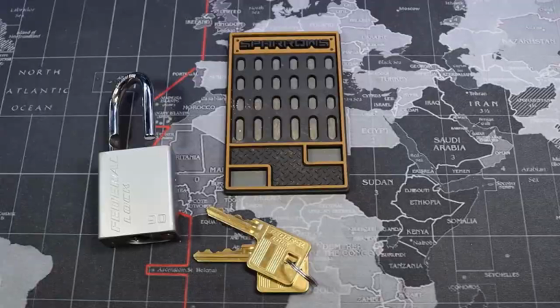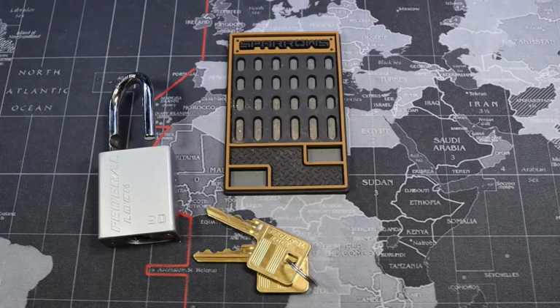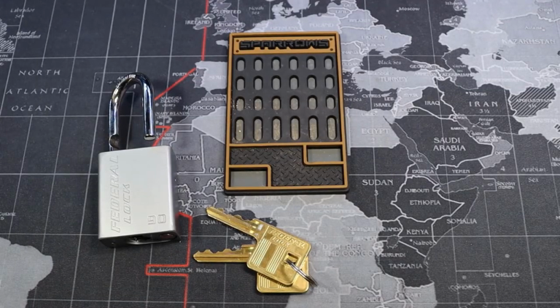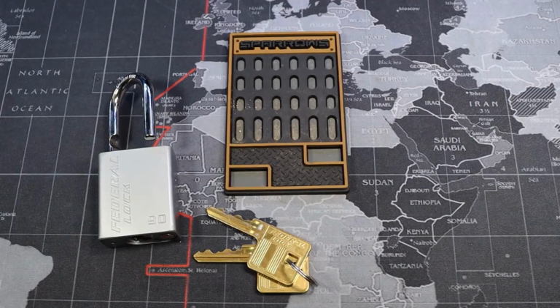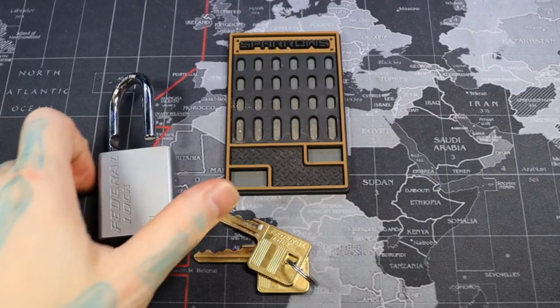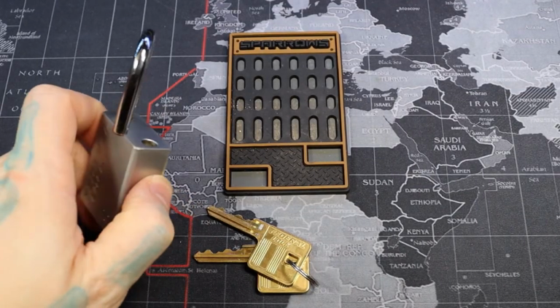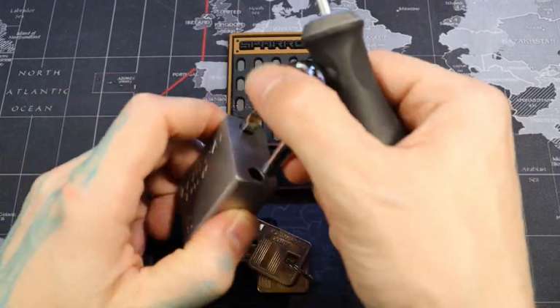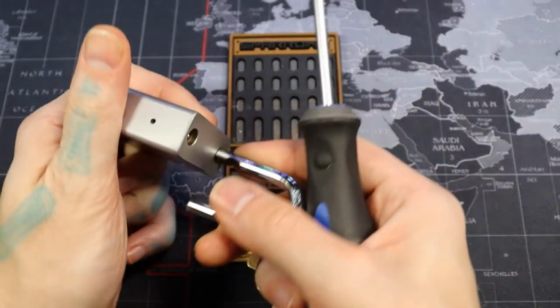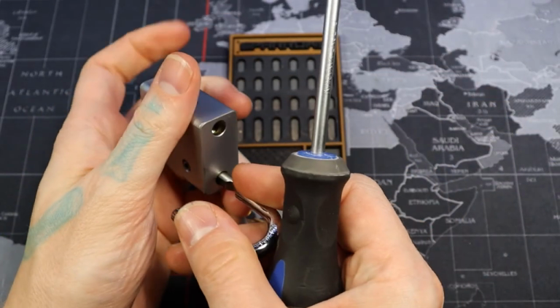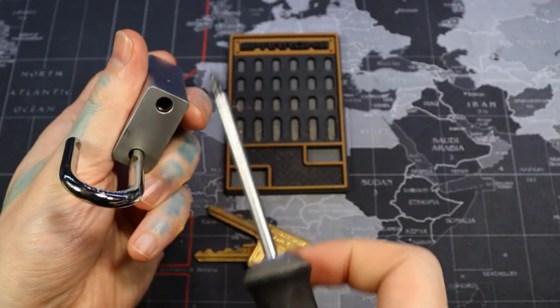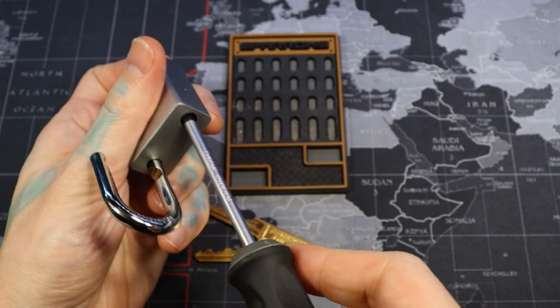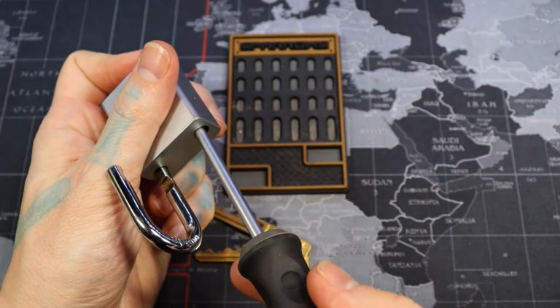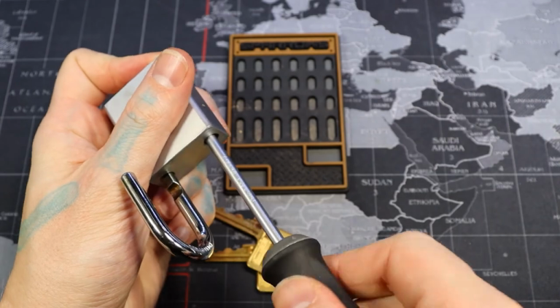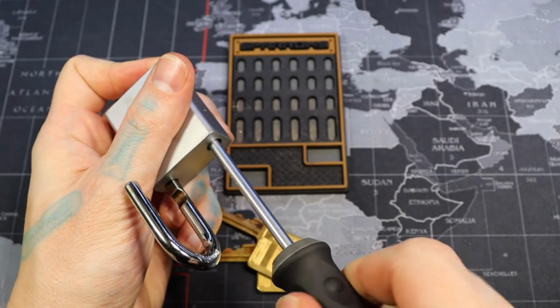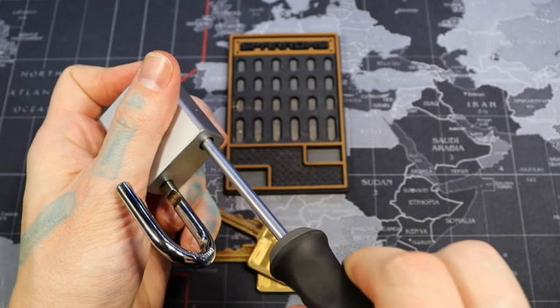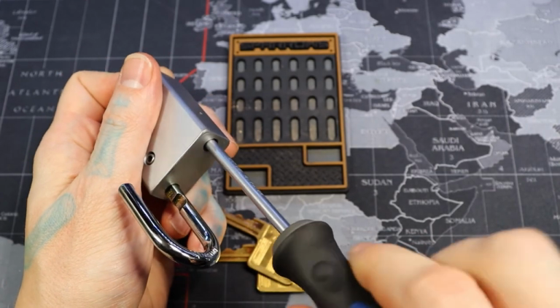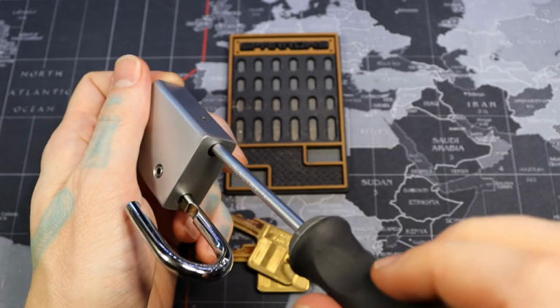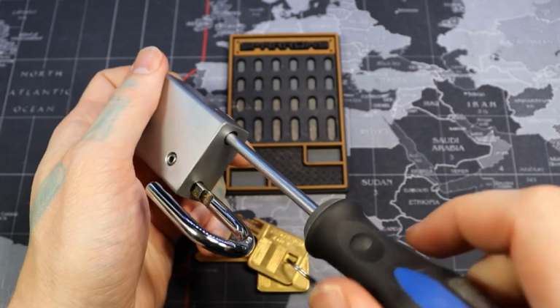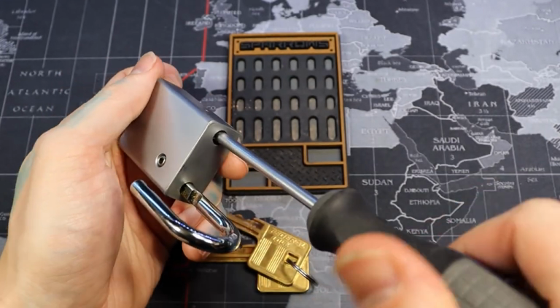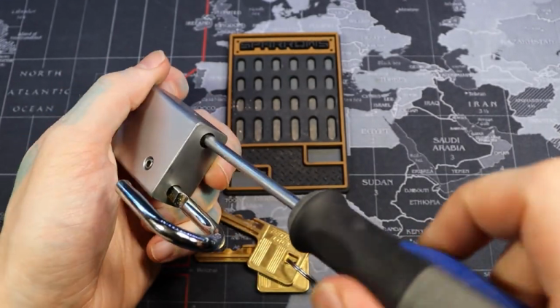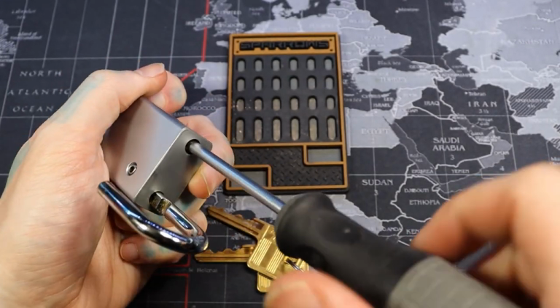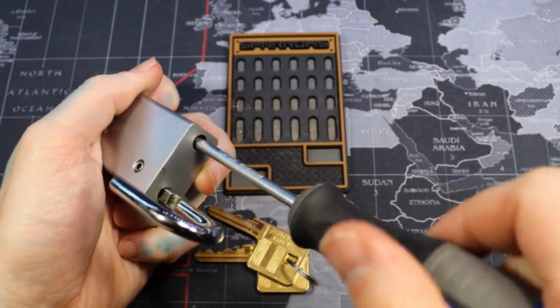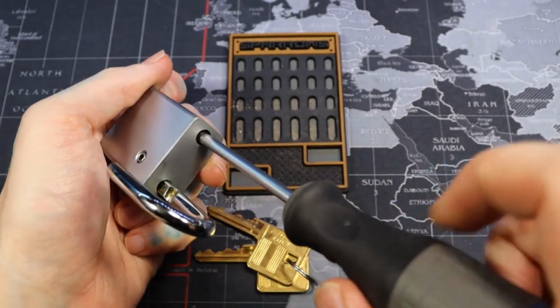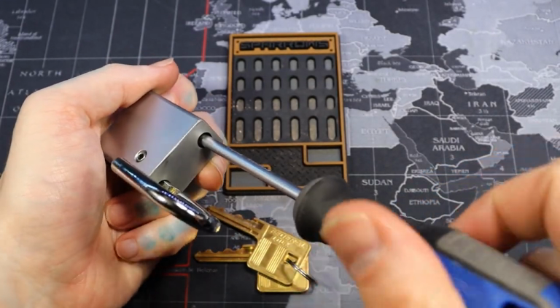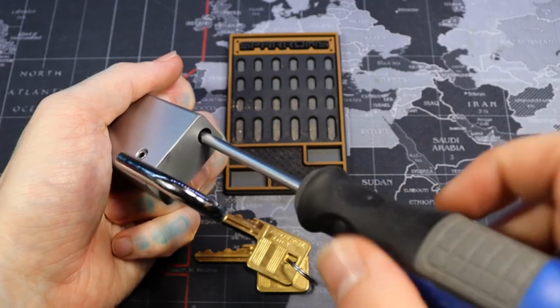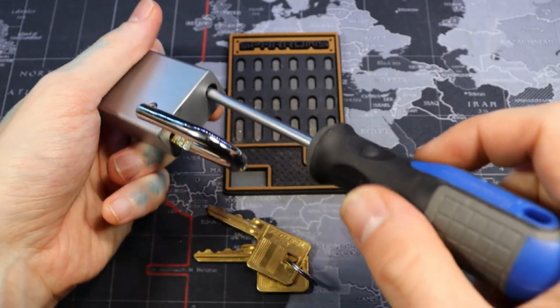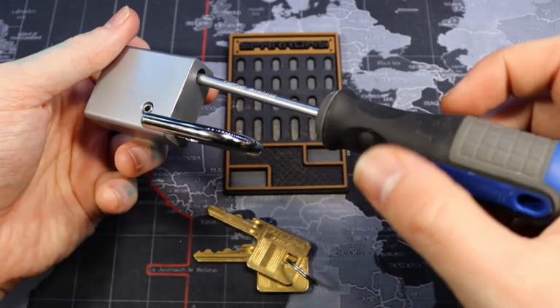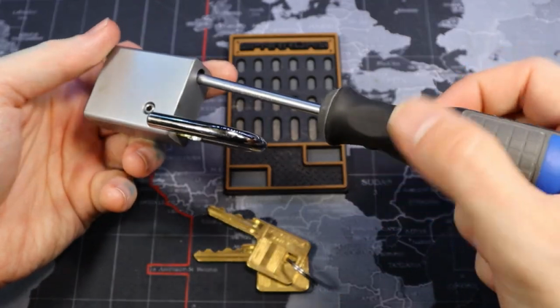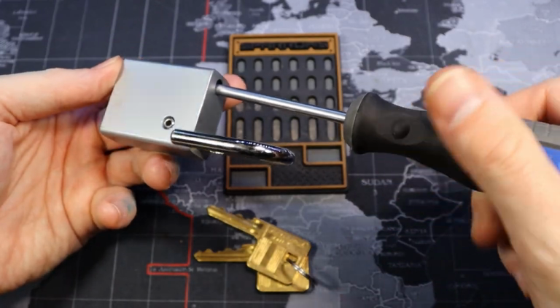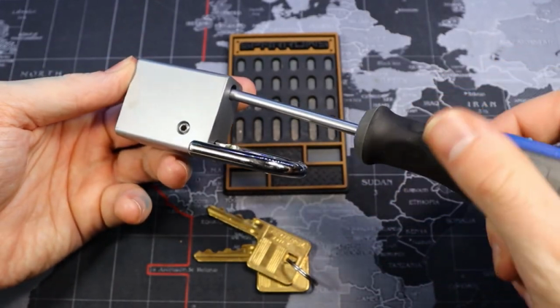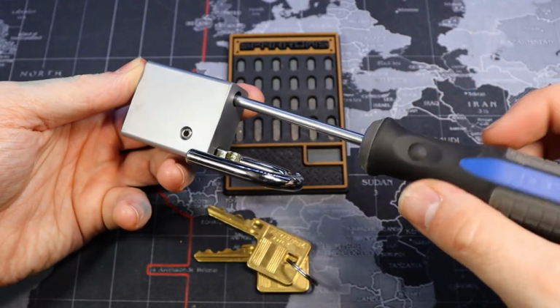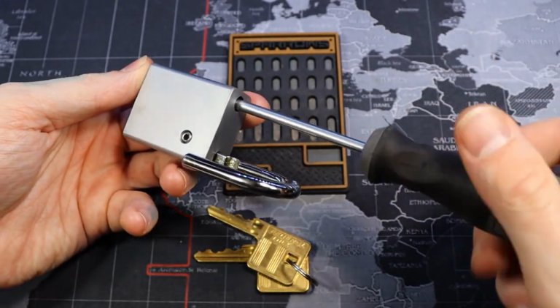Alright, now that we're back home, let's cut this. As I mentioned when I picked it, this was definitely one of the easier times that I've picked this. Look at that bitting — it's usually much harder.